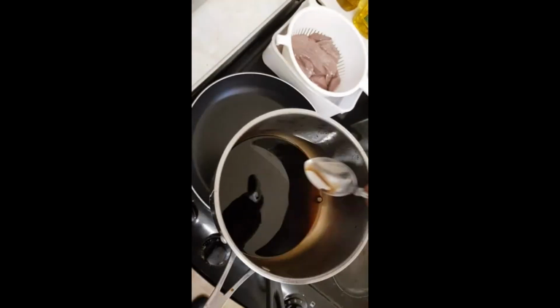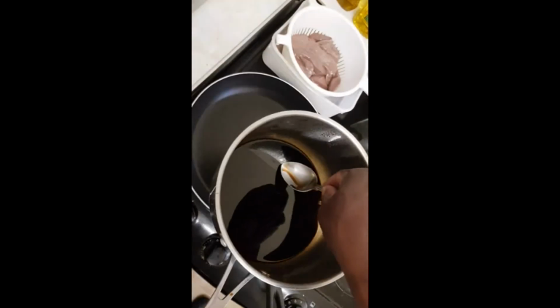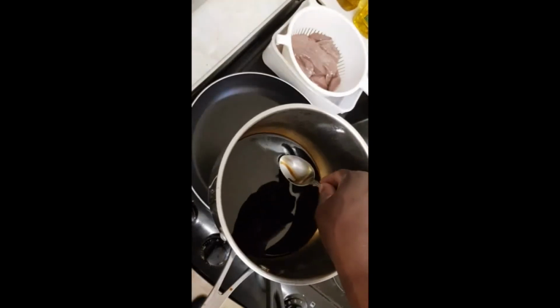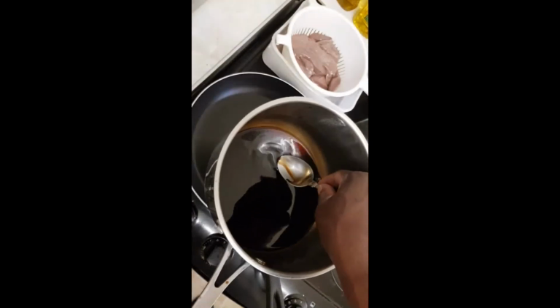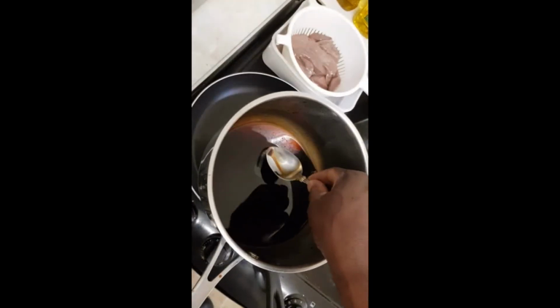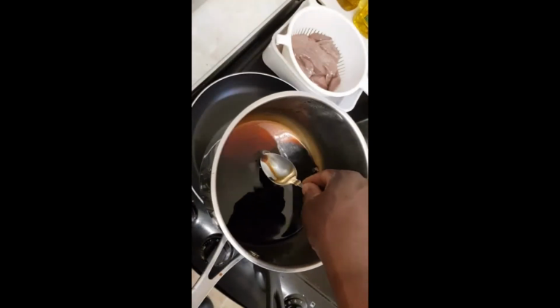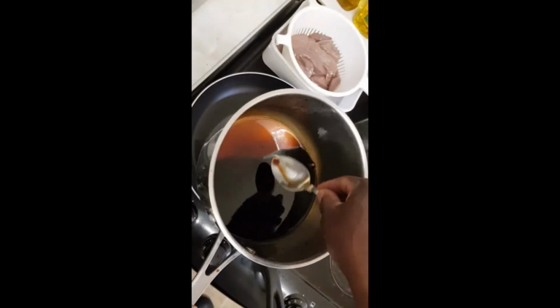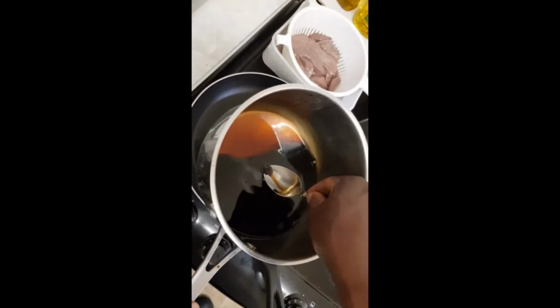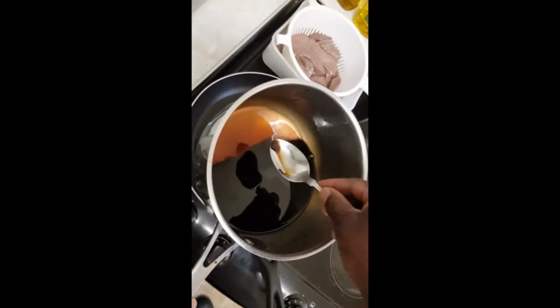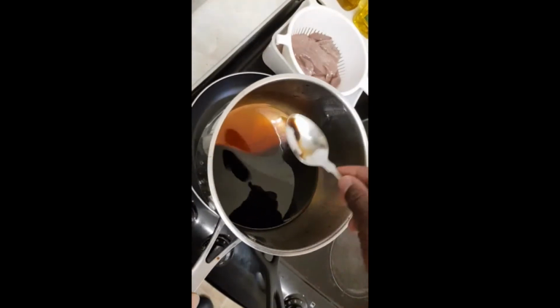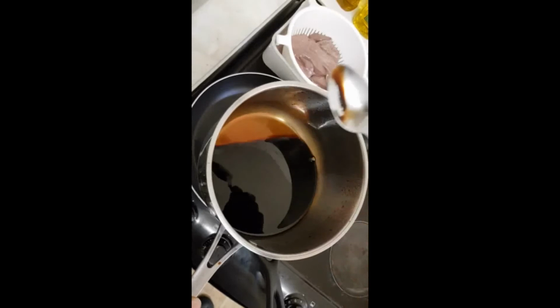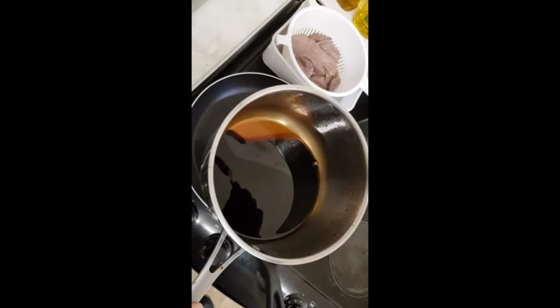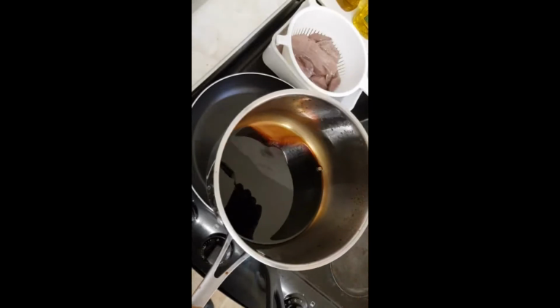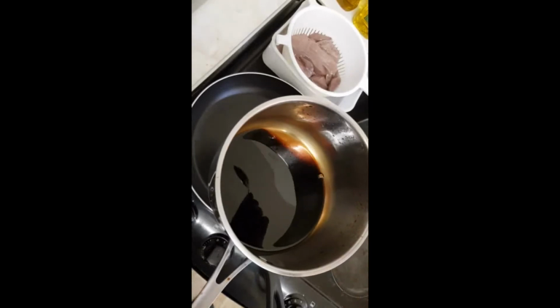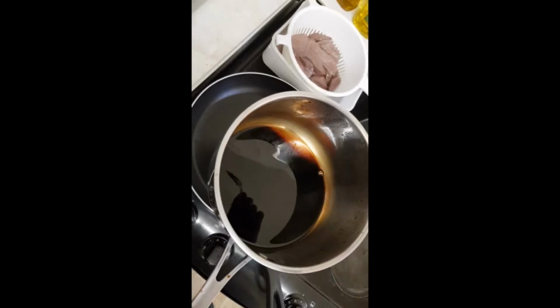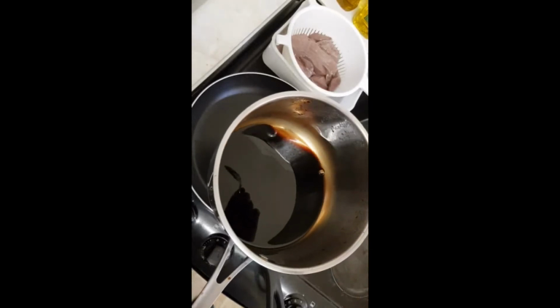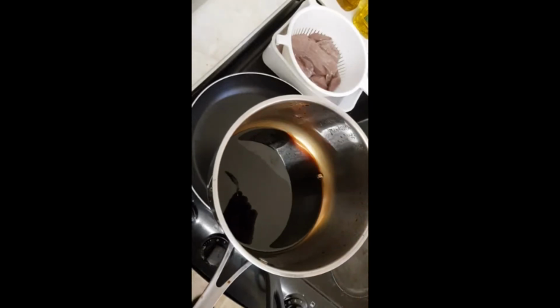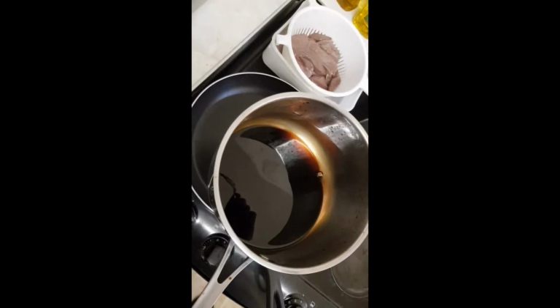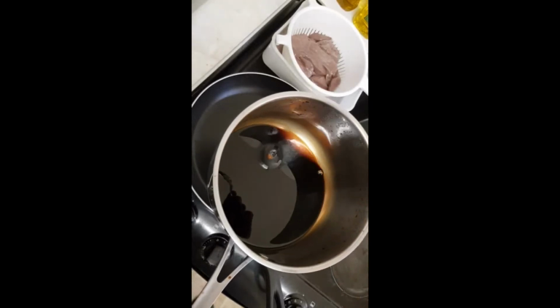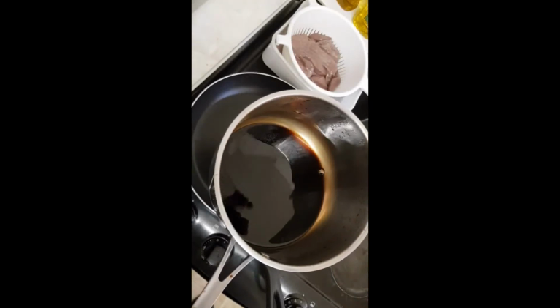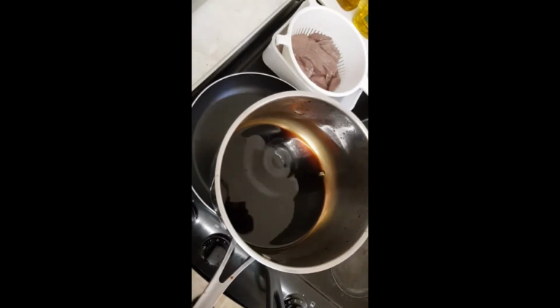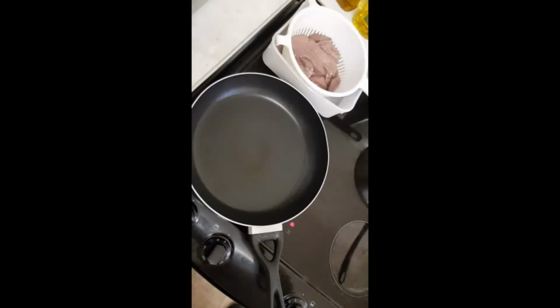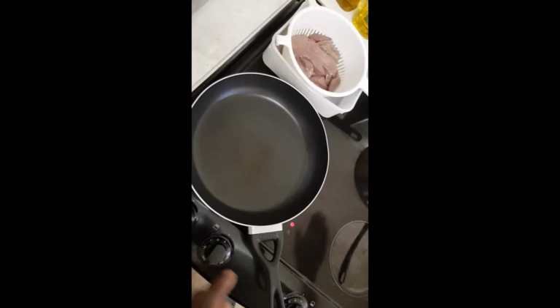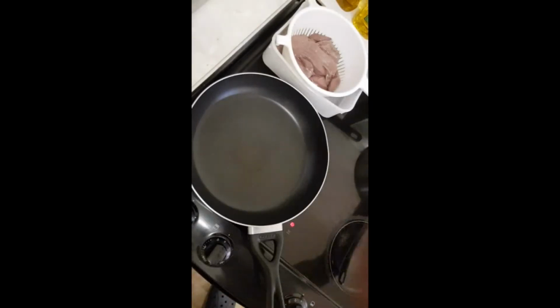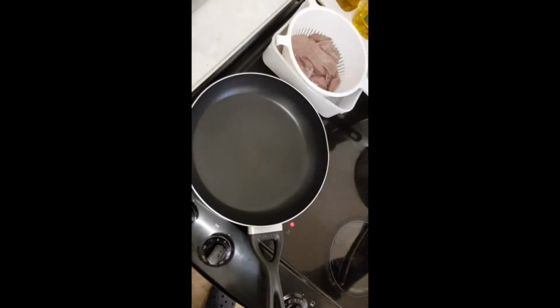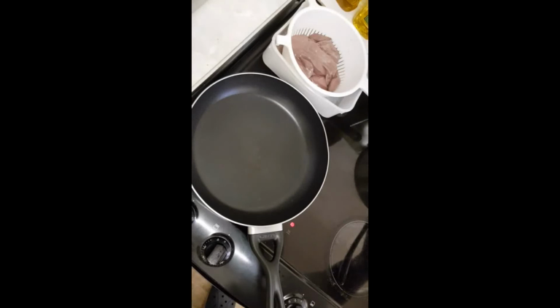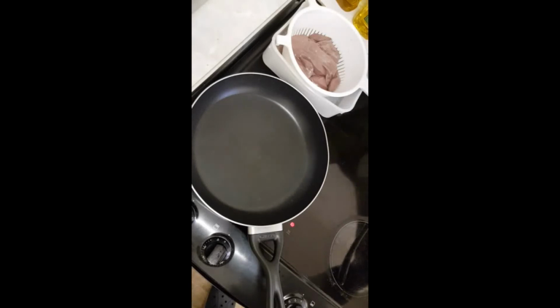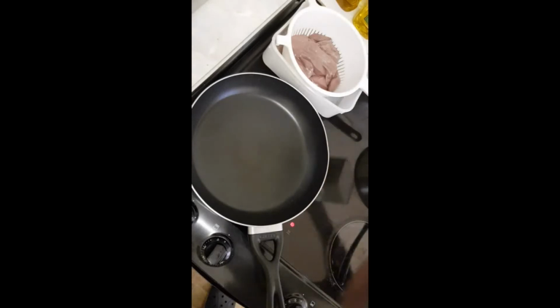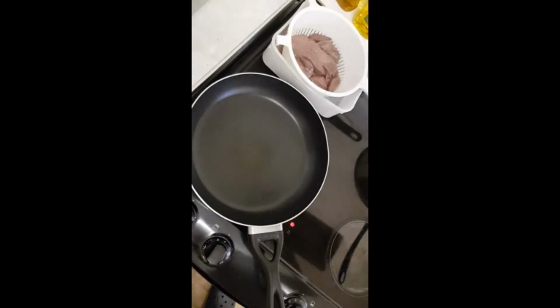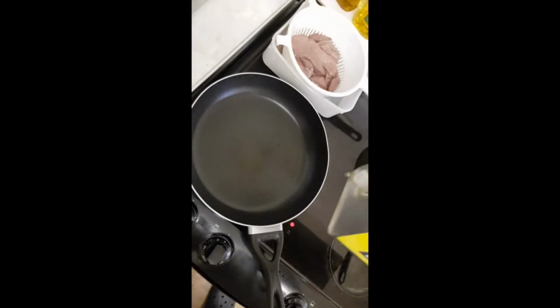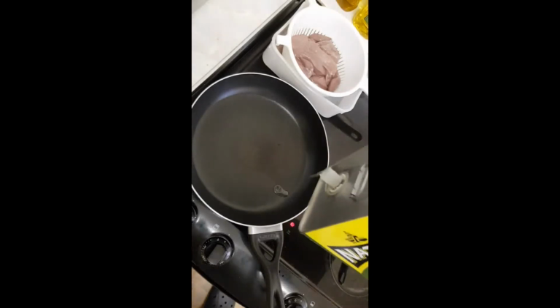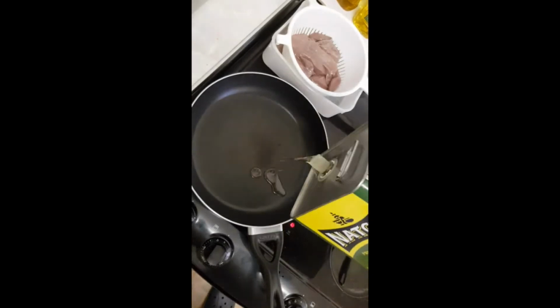So the way it's dropping — when it's cooled, the more it cools down, the more it thickens up. So now I'm going to make the chicken liver.